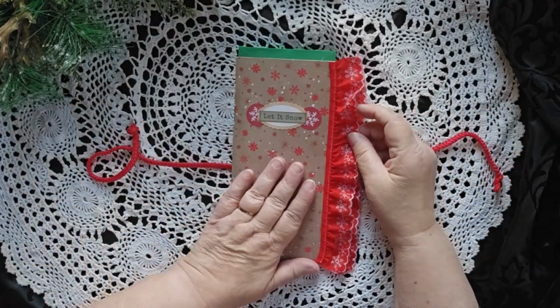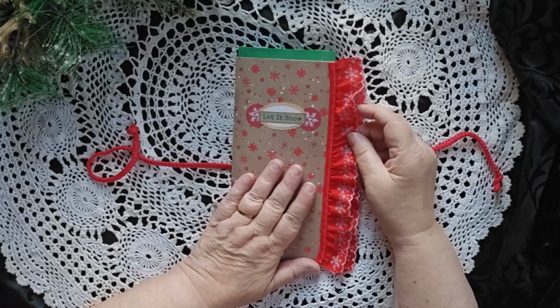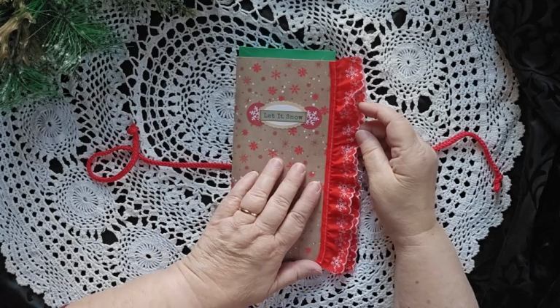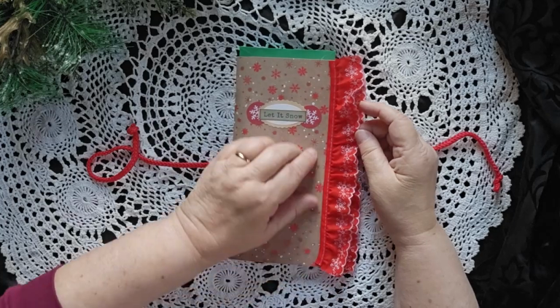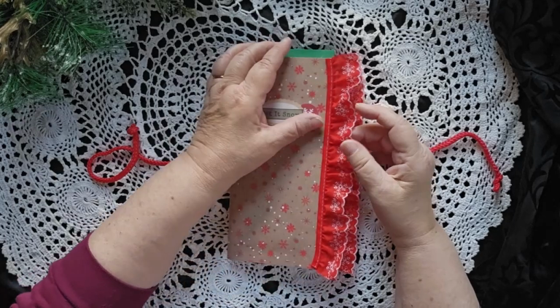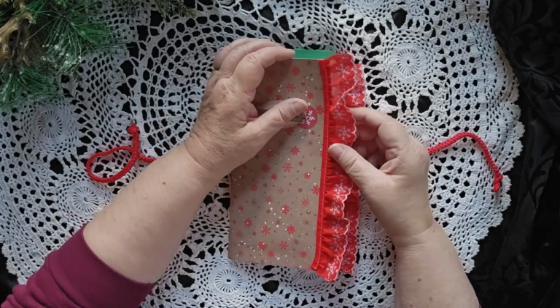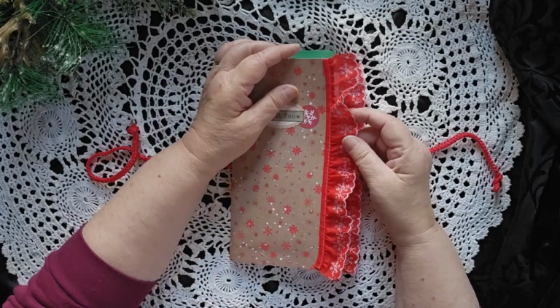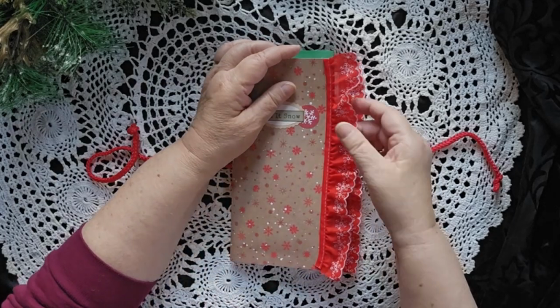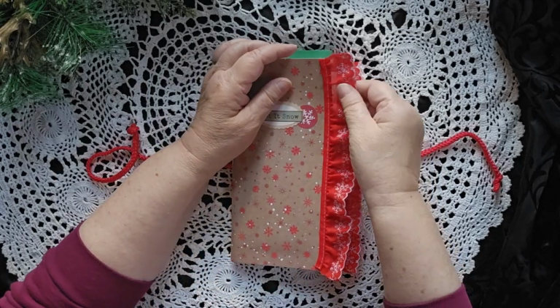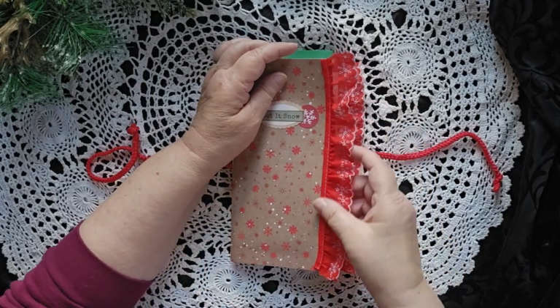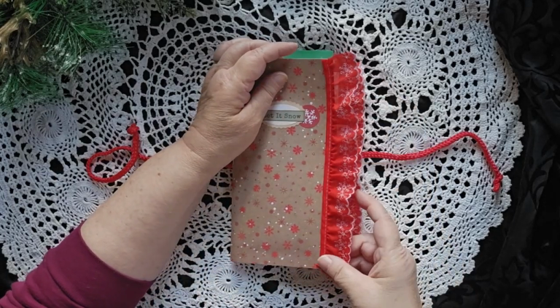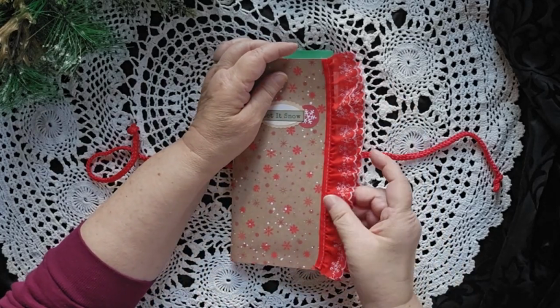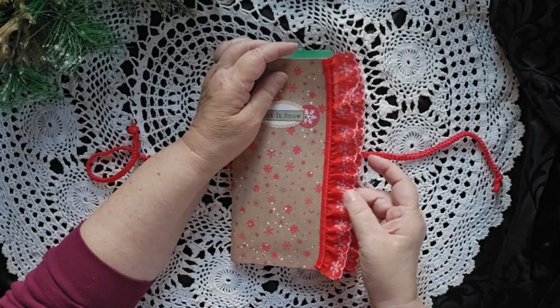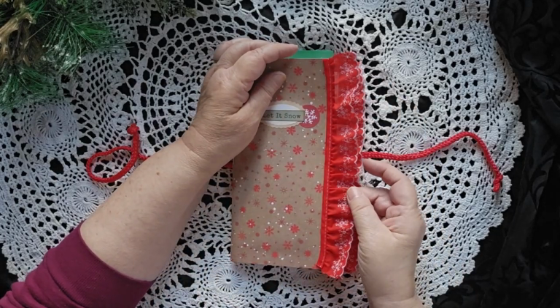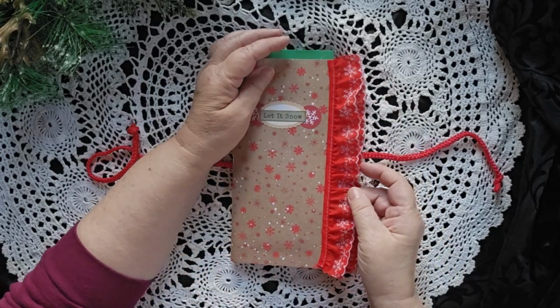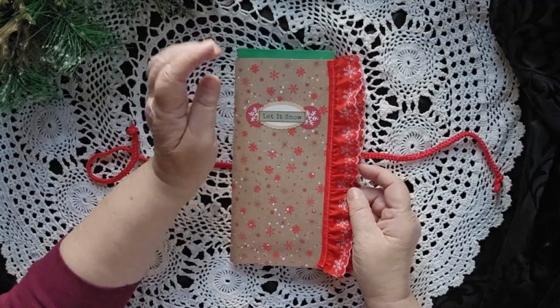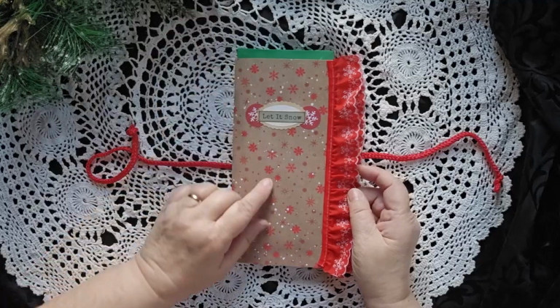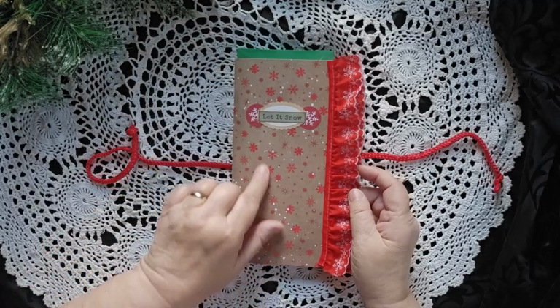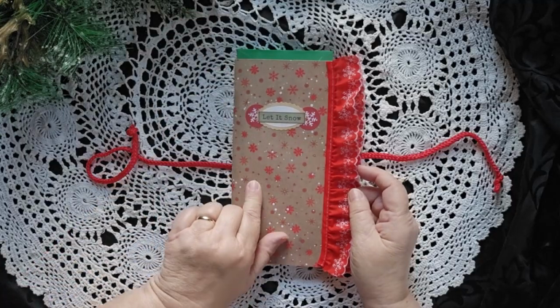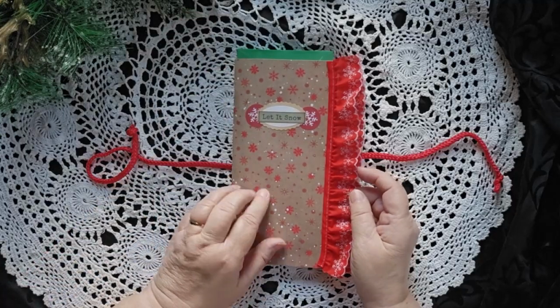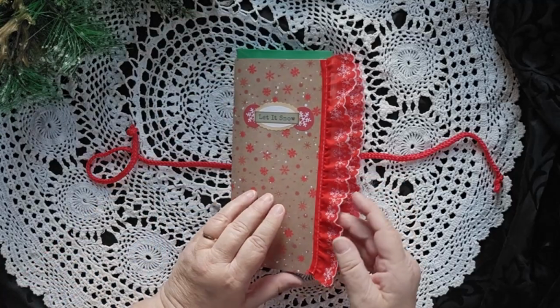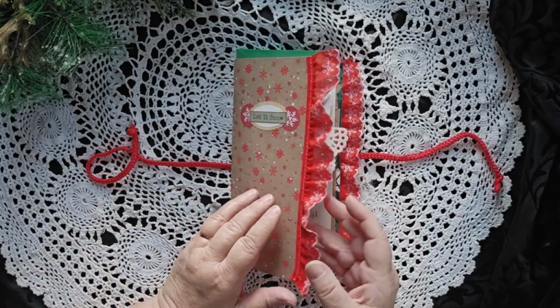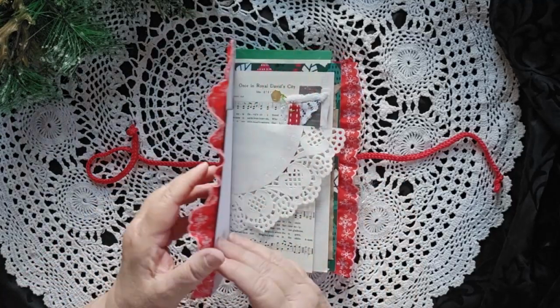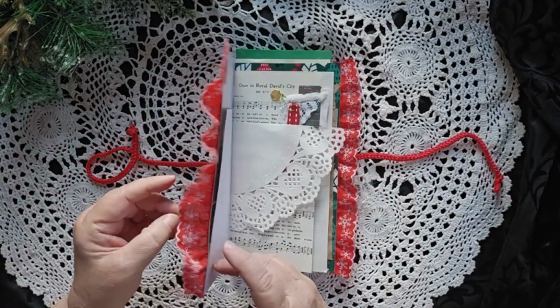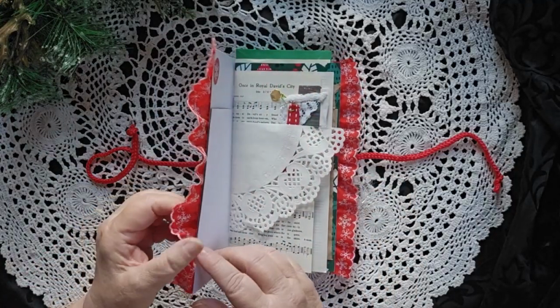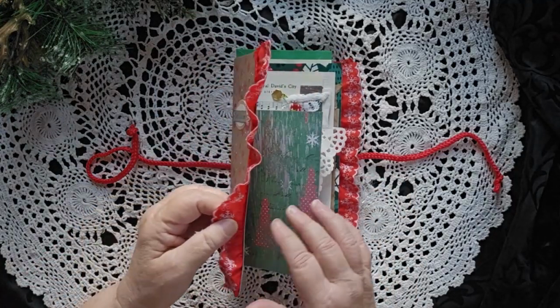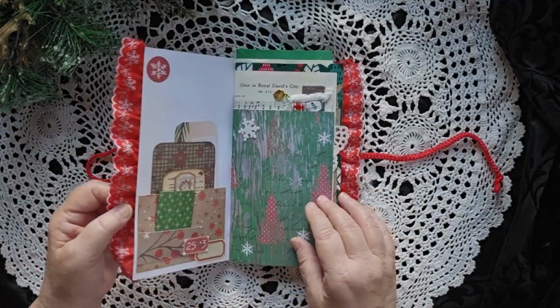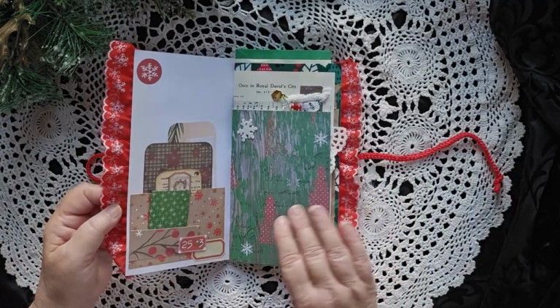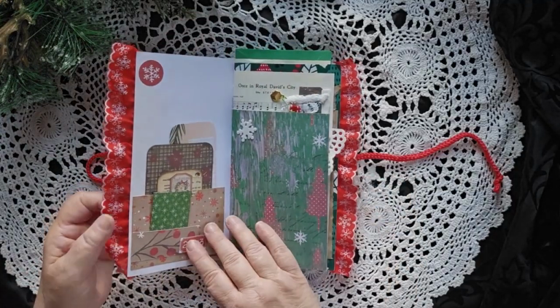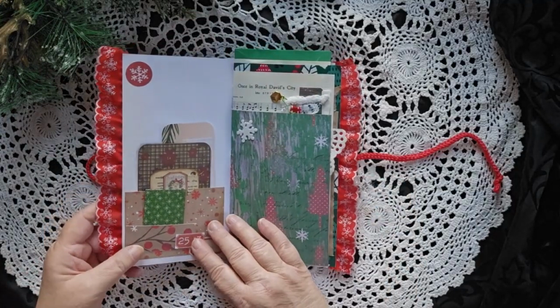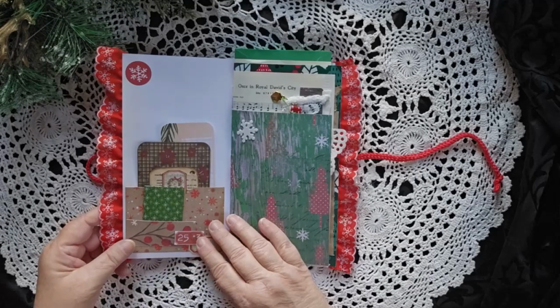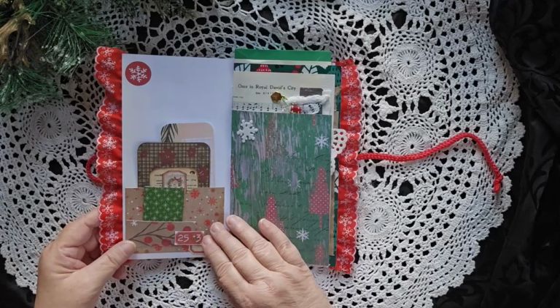This one's called Let It Snow, and you can see the ruffle on the side has snowflakes on it, as does the cover. I loved this ribbon, so that's really cool.